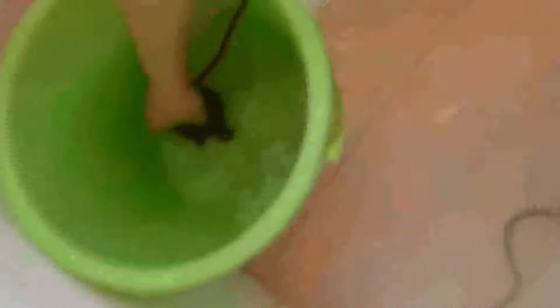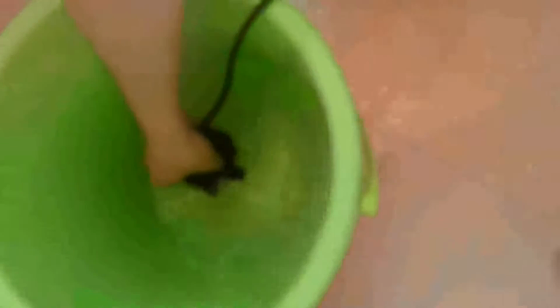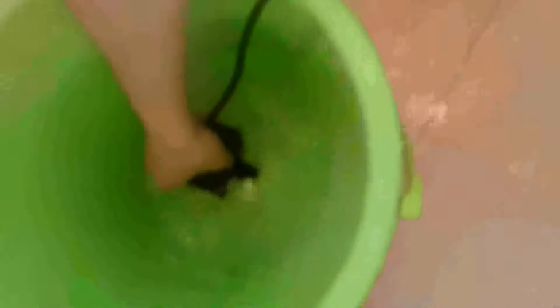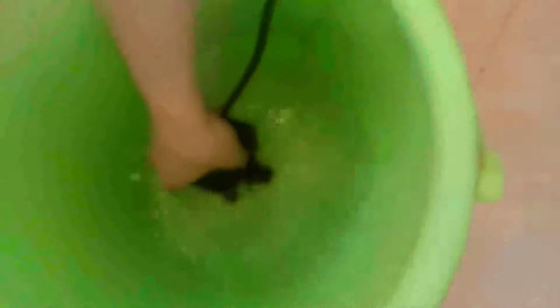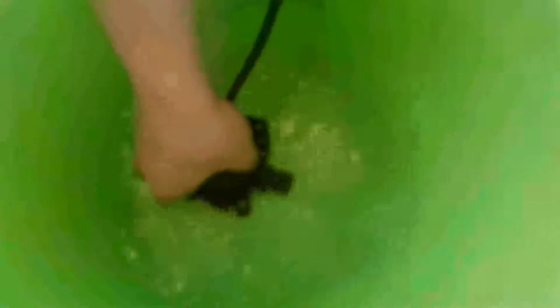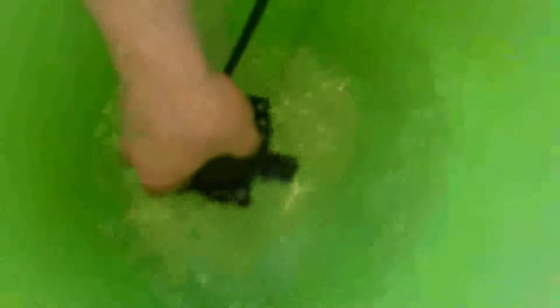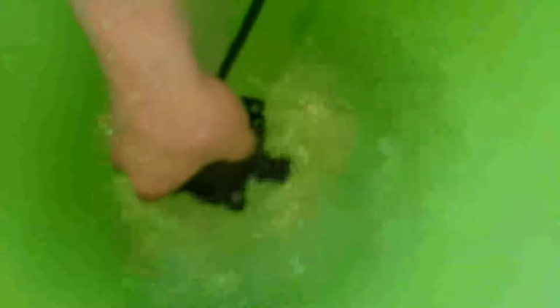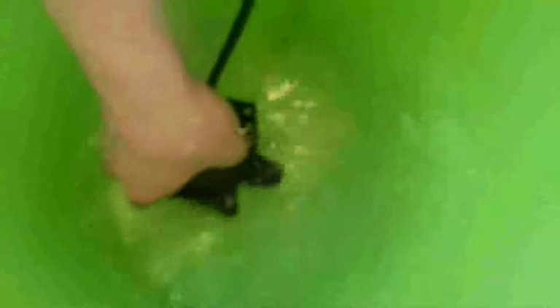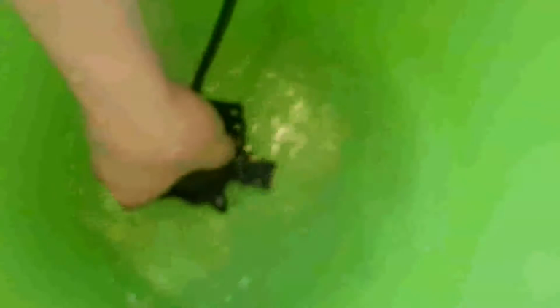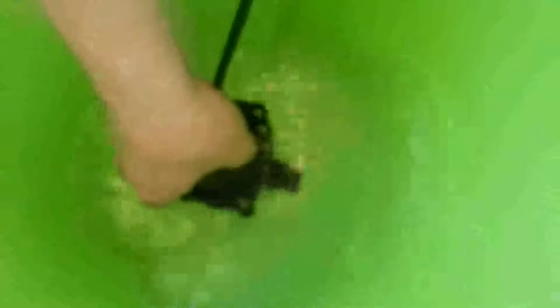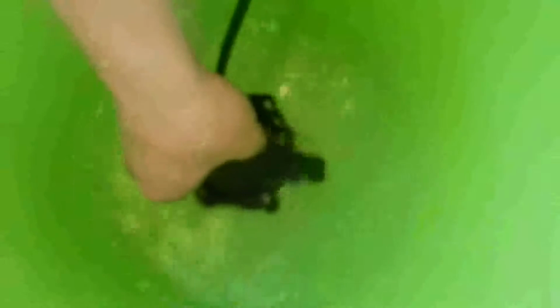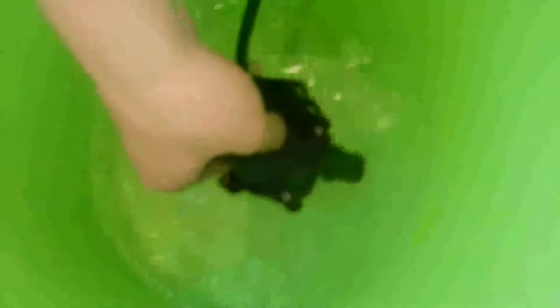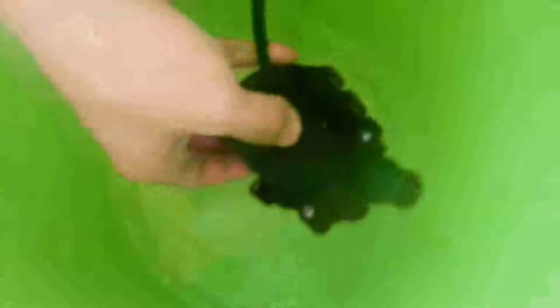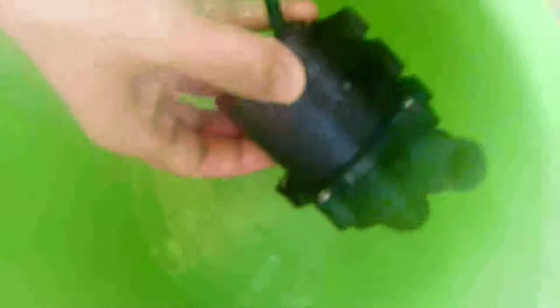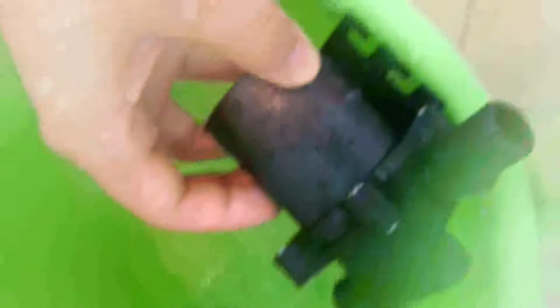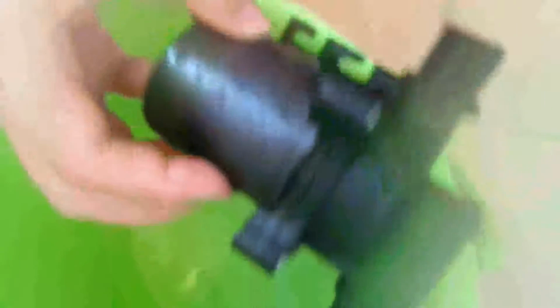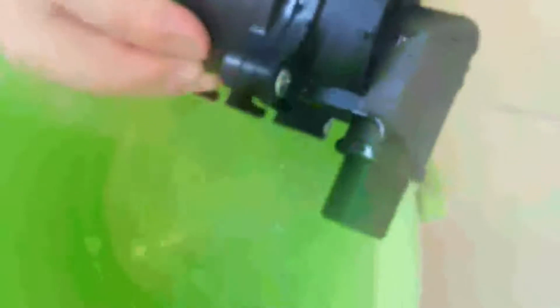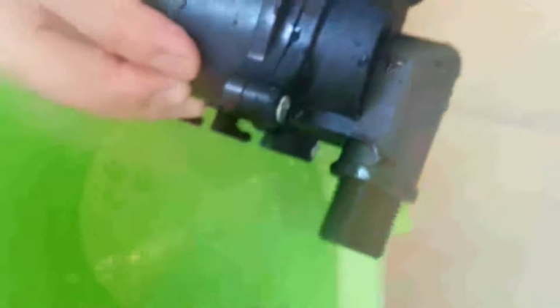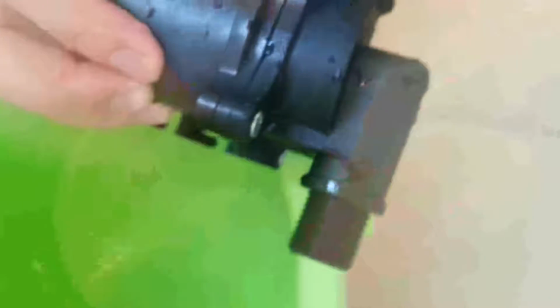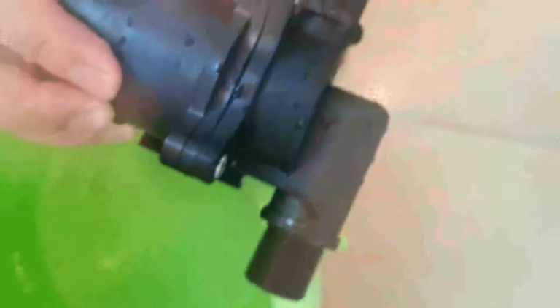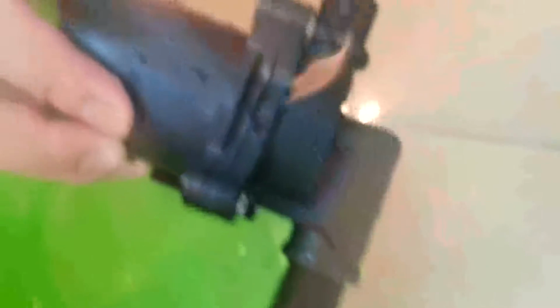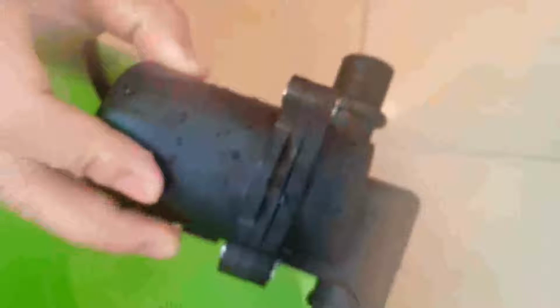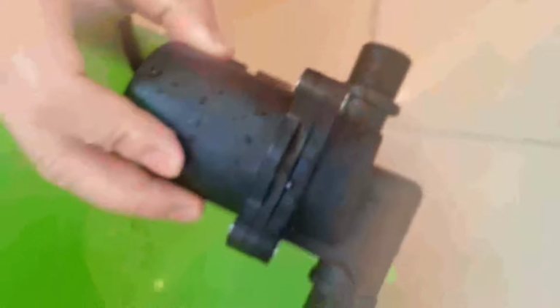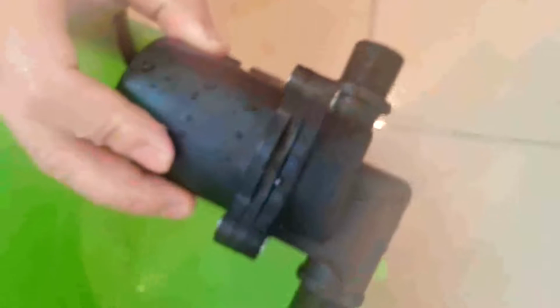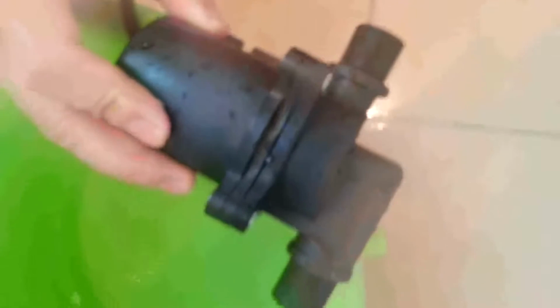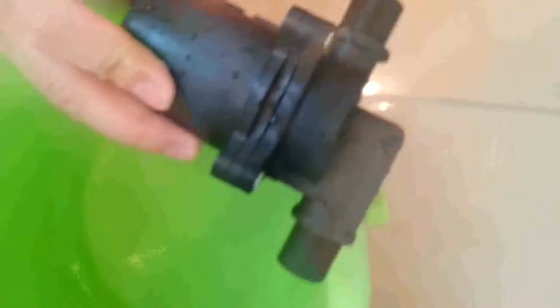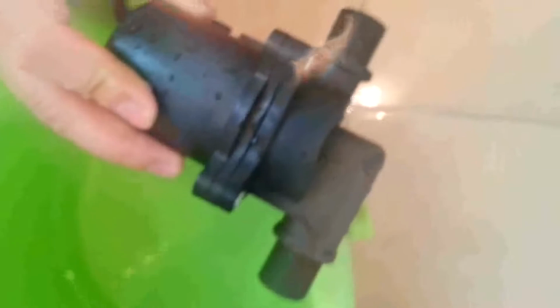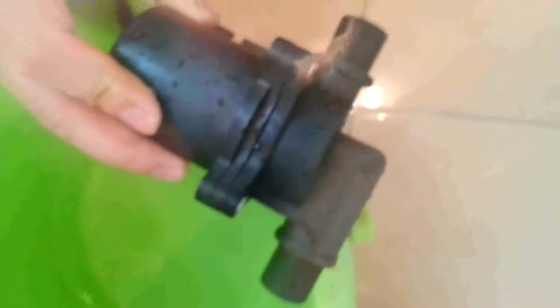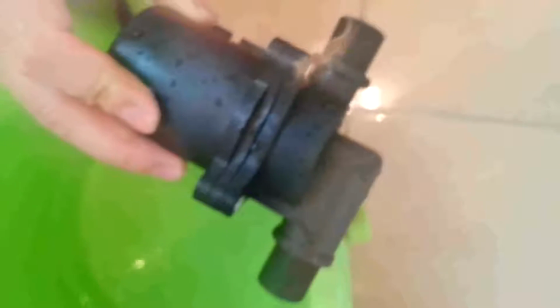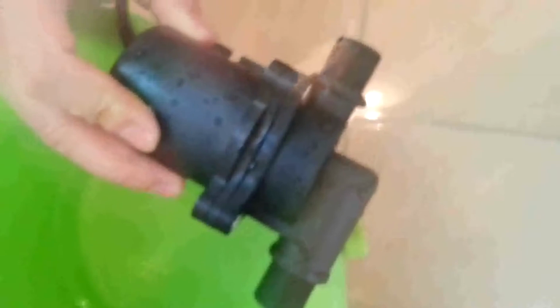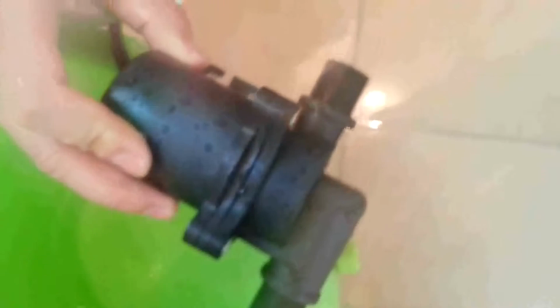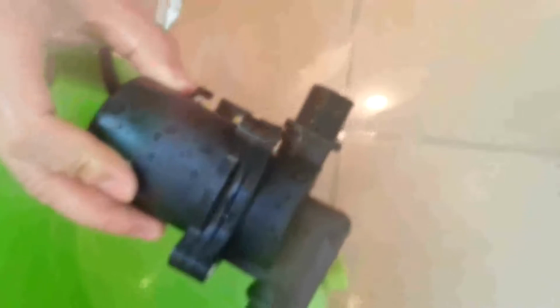So, friends, after seeing so much, I guess you've got a more detailed view of this pump. If you are interested, you can contact us. Thank you.